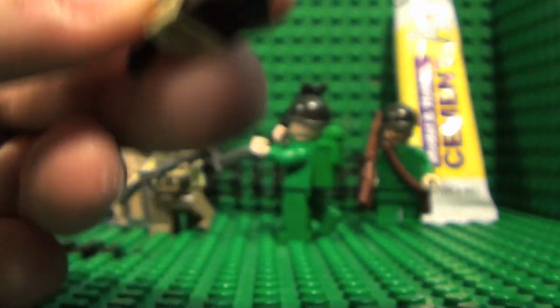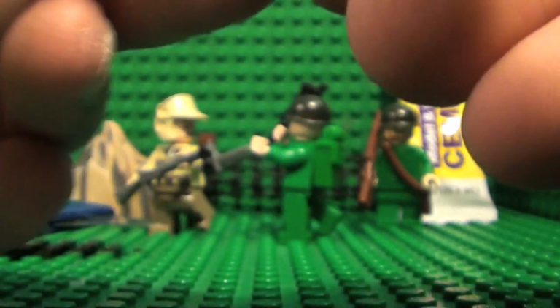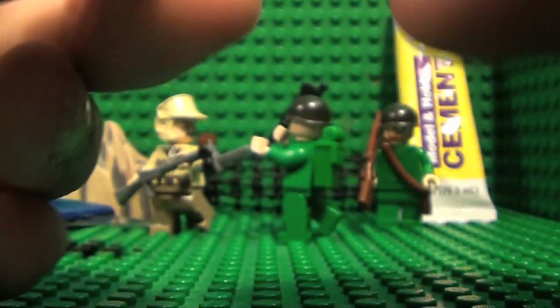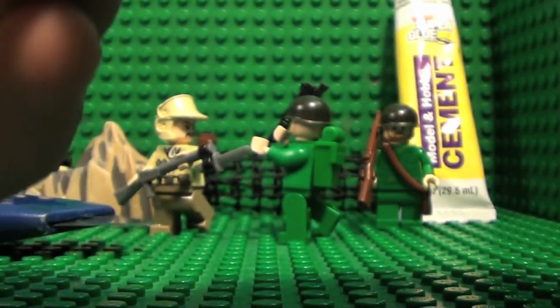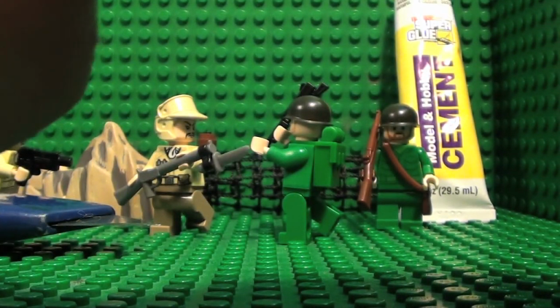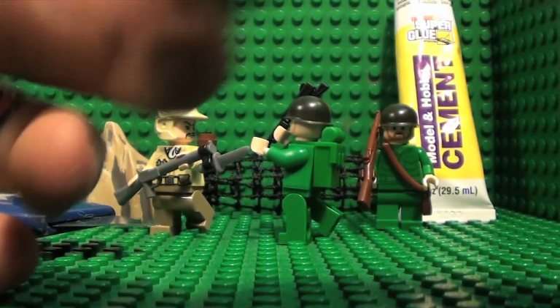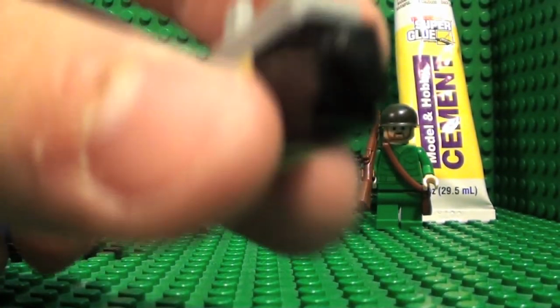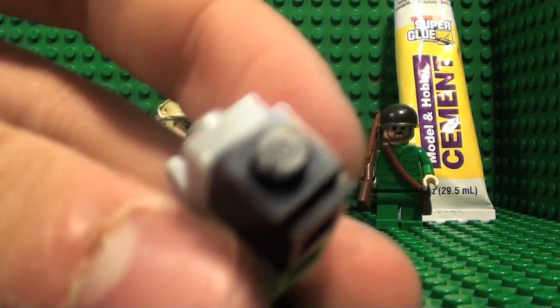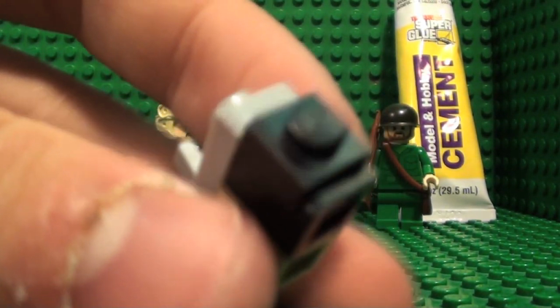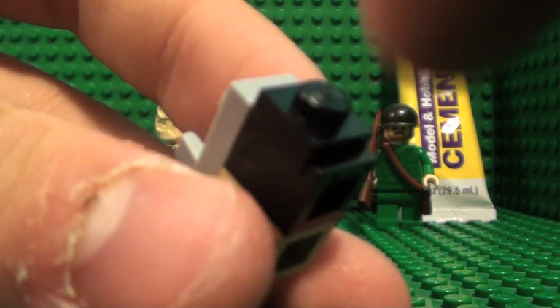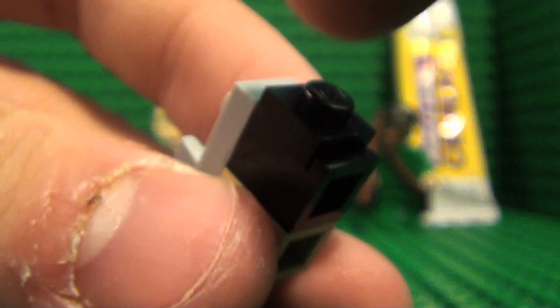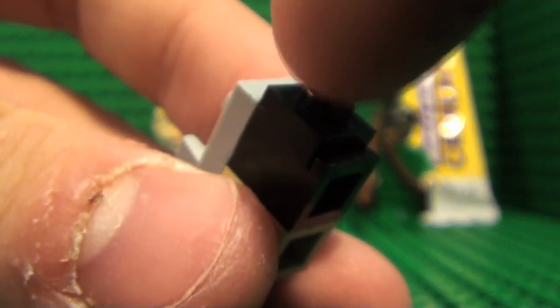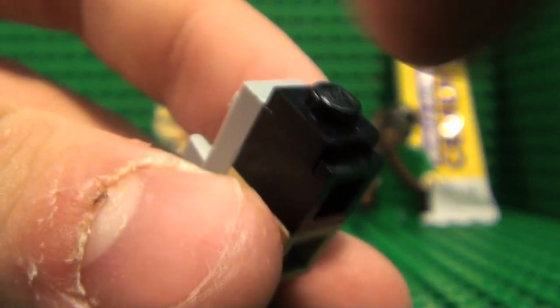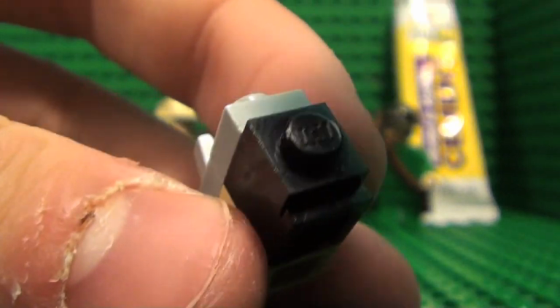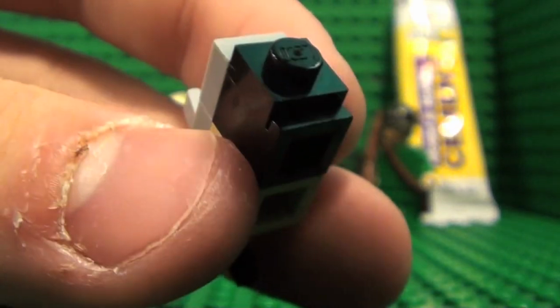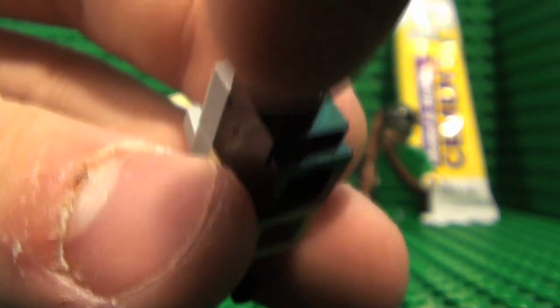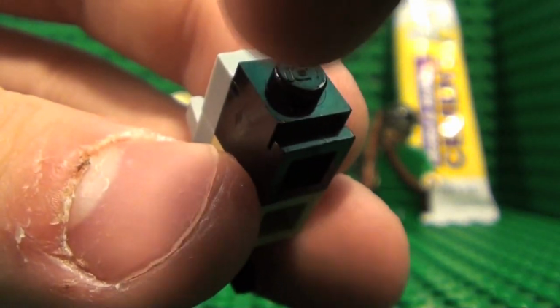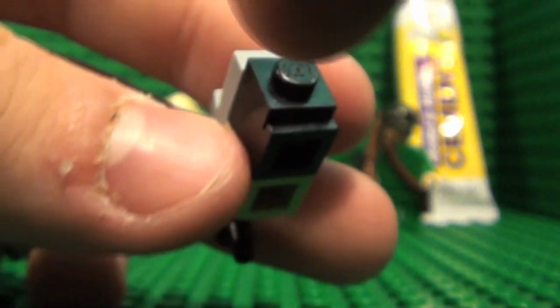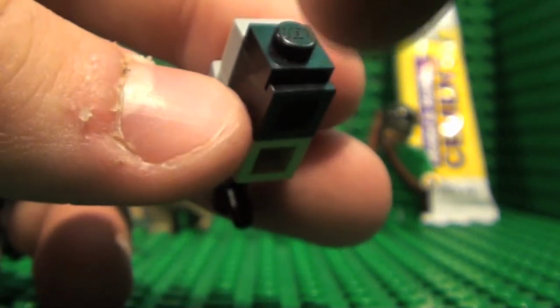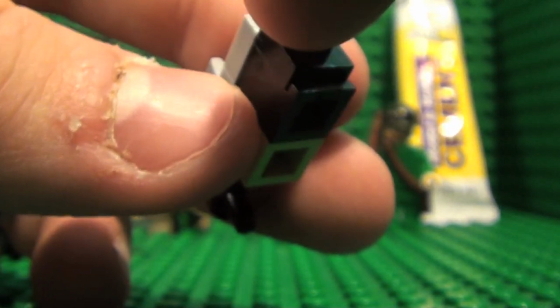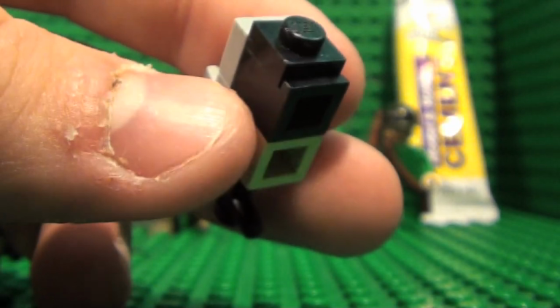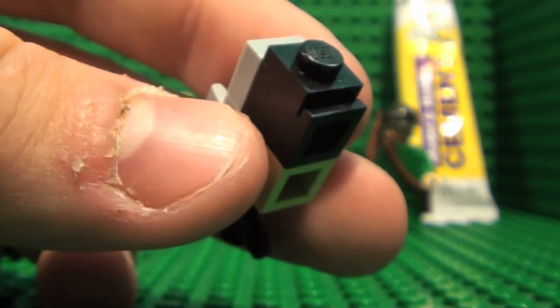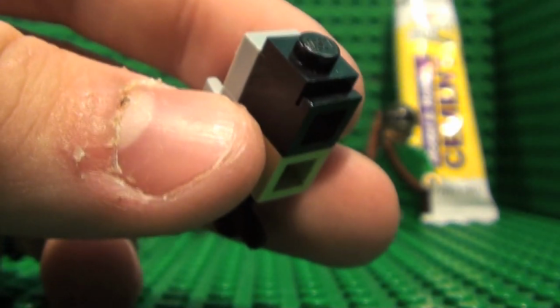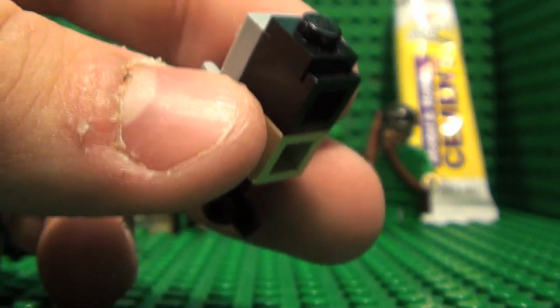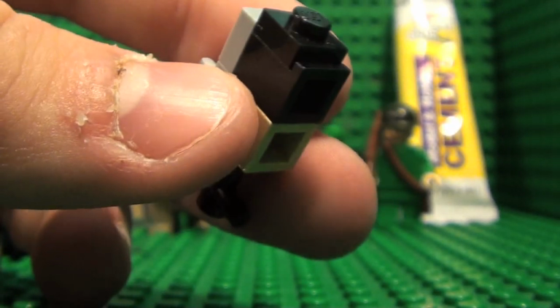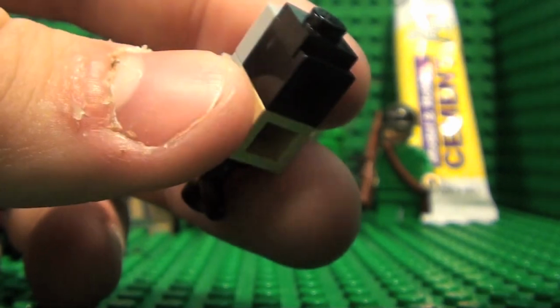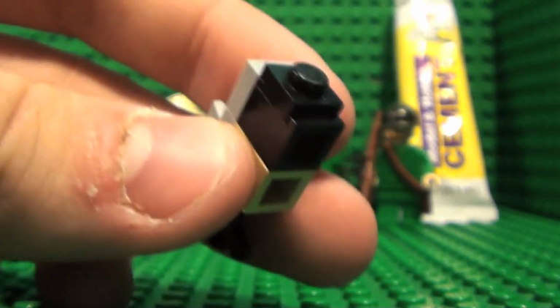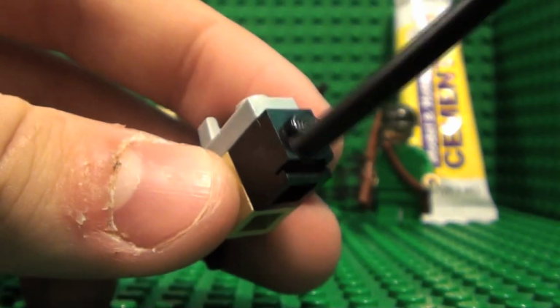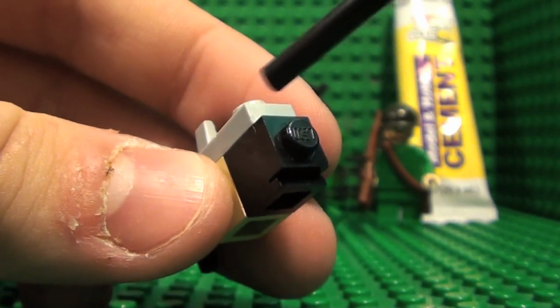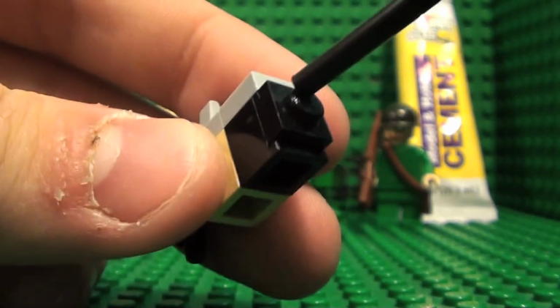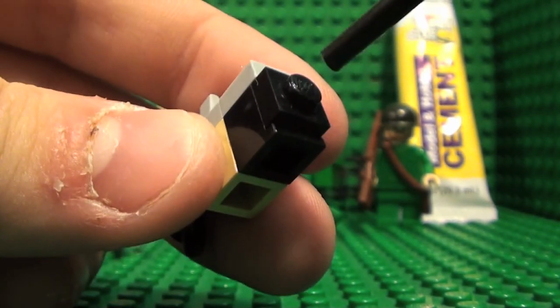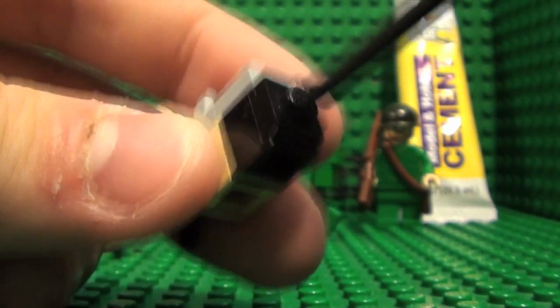Then what you want to do, you want to take this piece and put it here. You want to cut off the stud and file inside a hole so that your piping will be able to go inside.